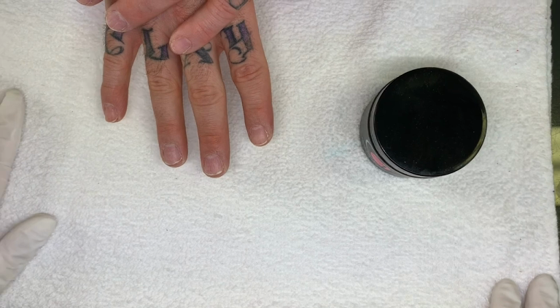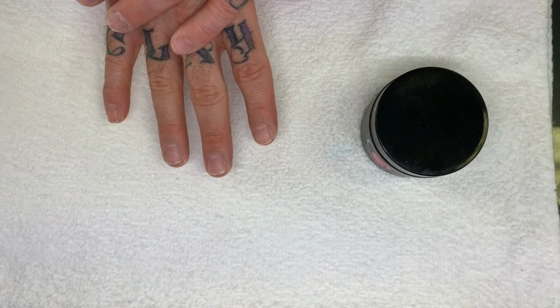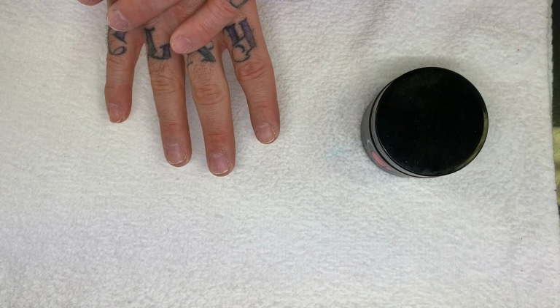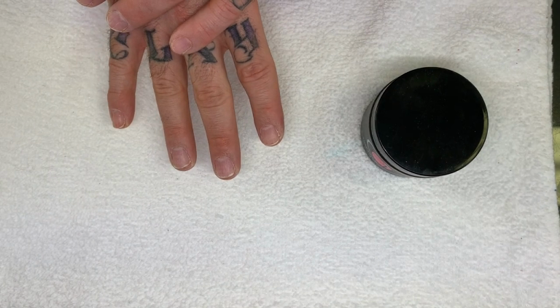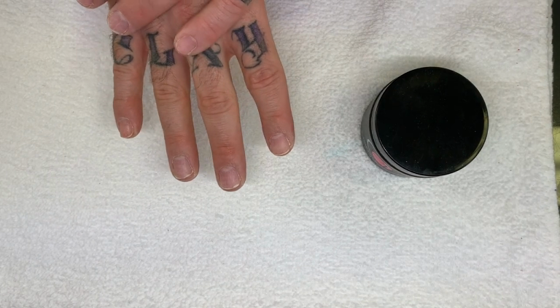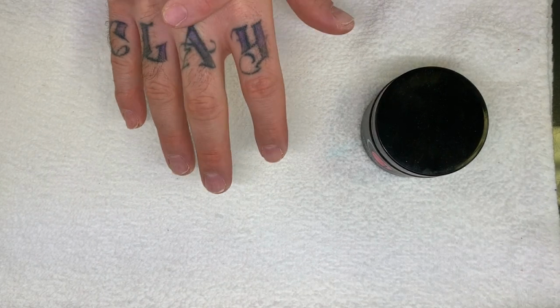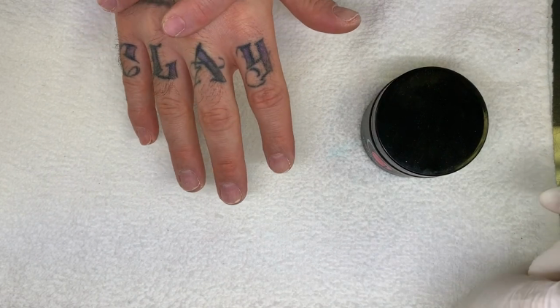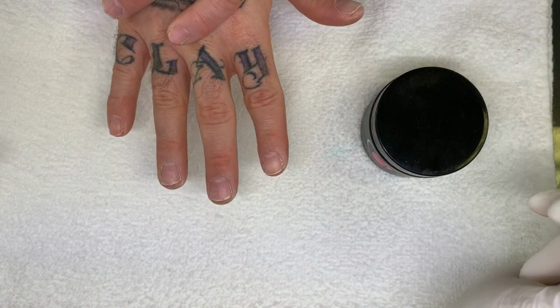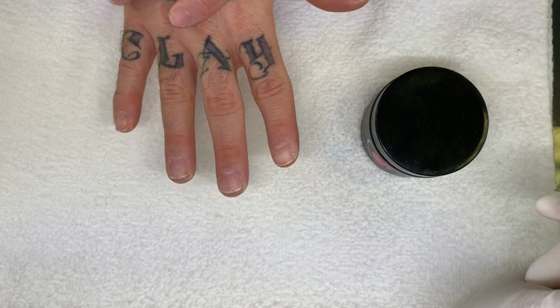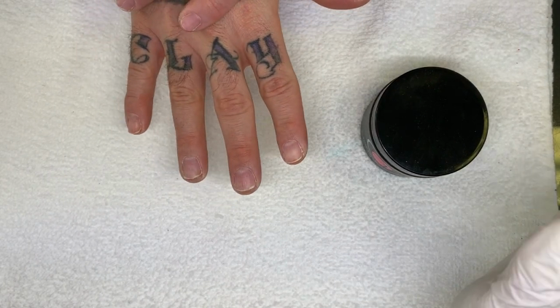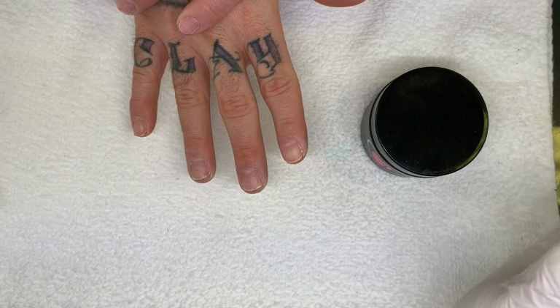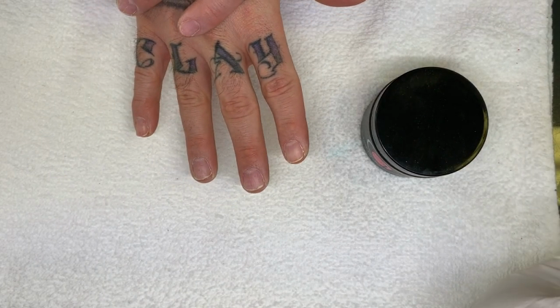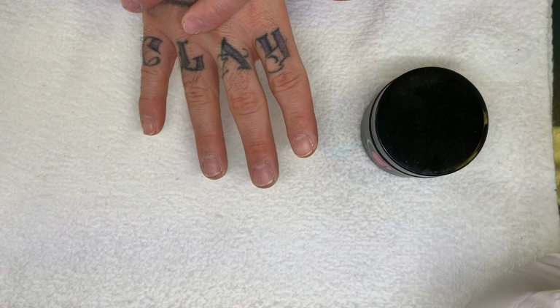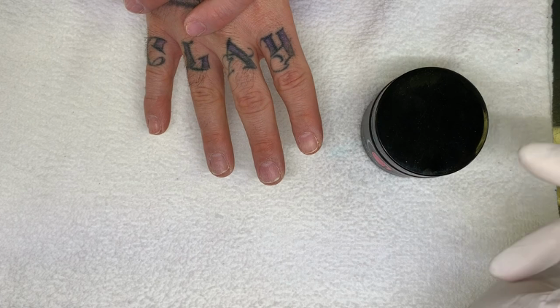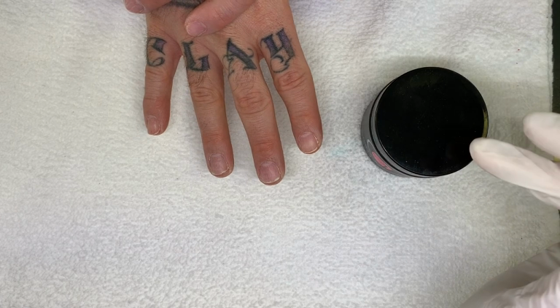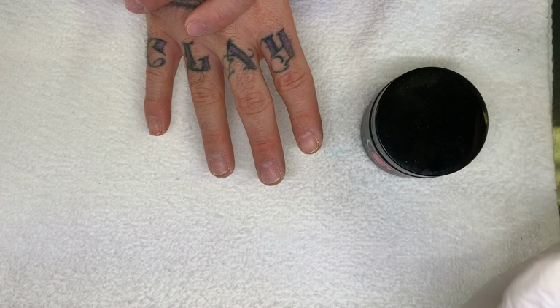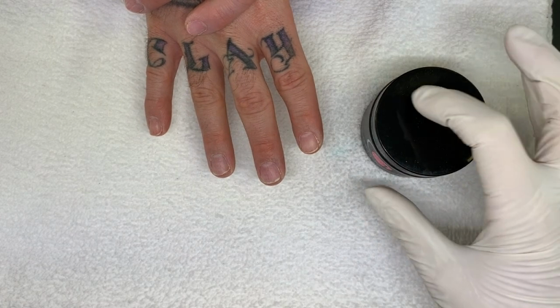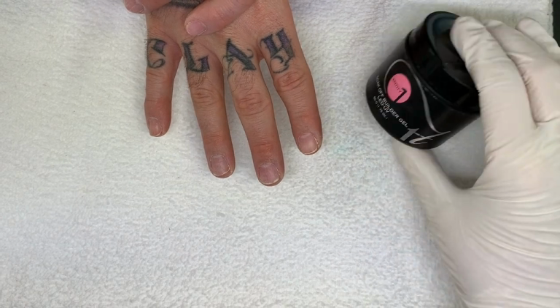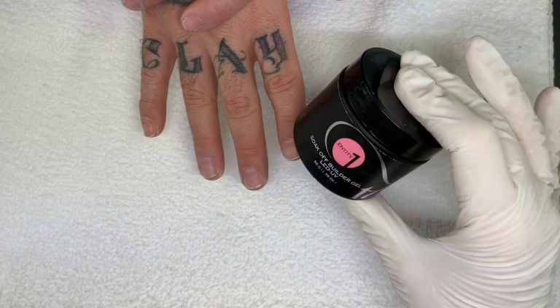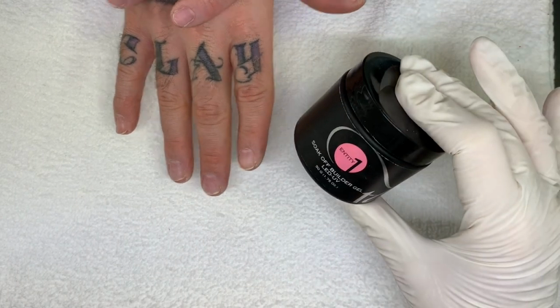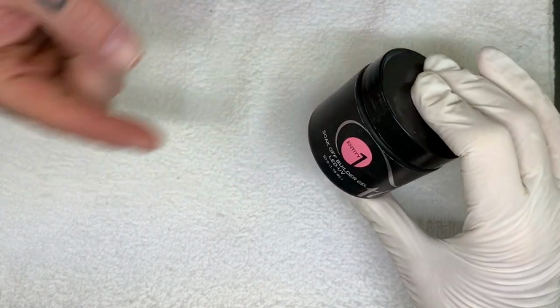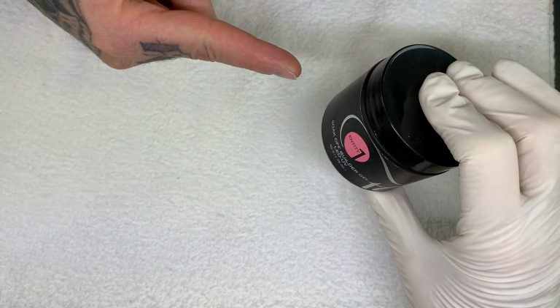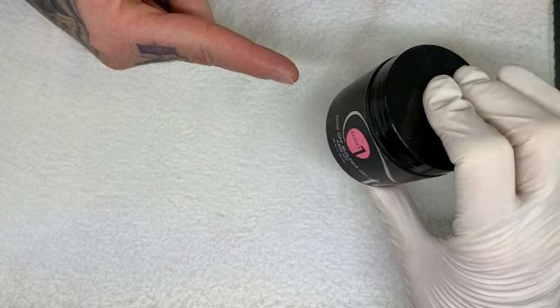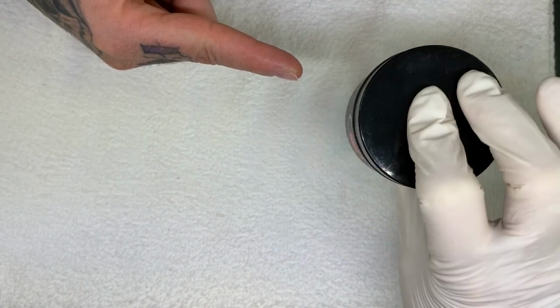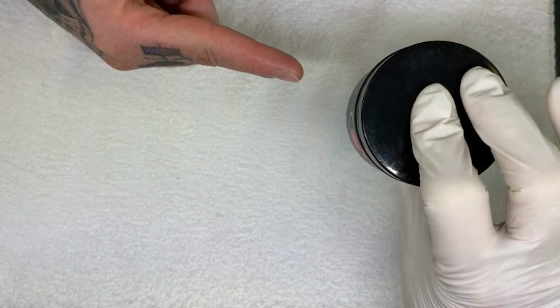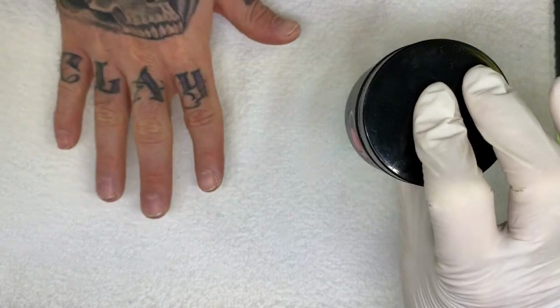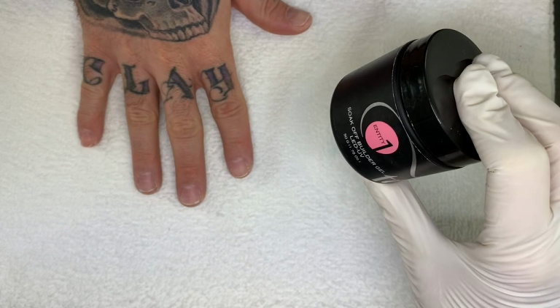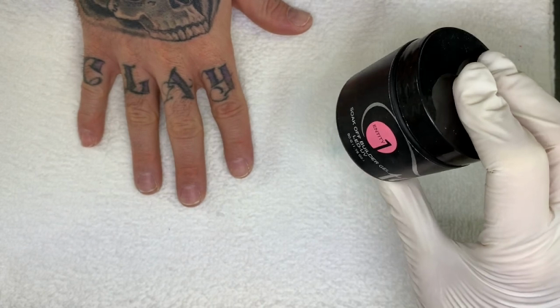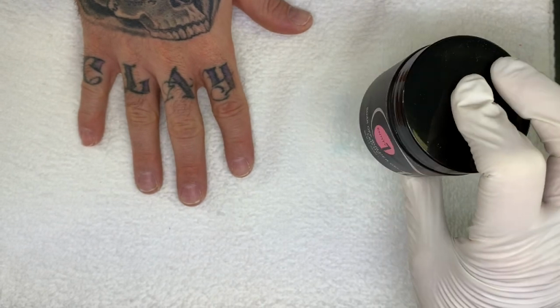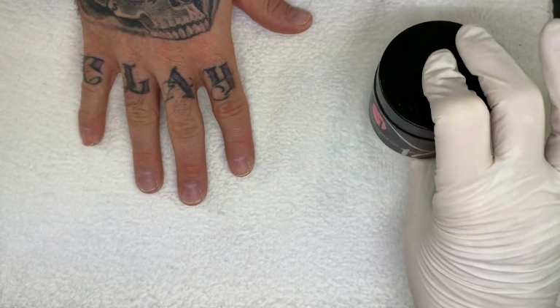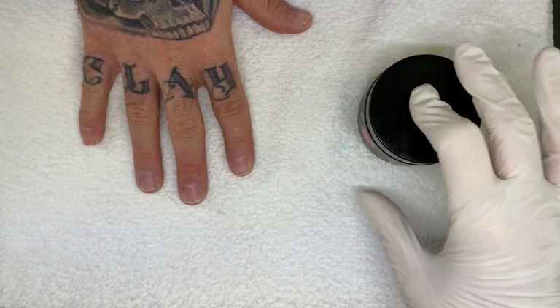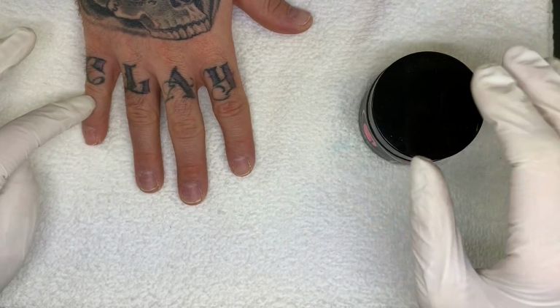Today we will be doing an overlay, a natural nail overlay using this Entity Soak Off Builder Gel — a soft gel overlay on these nails.